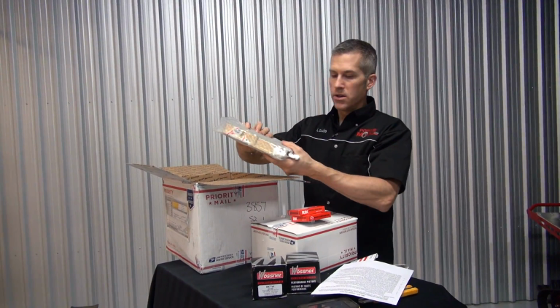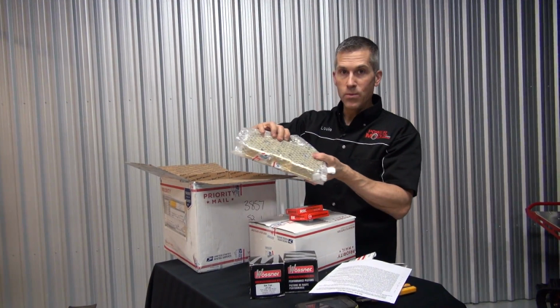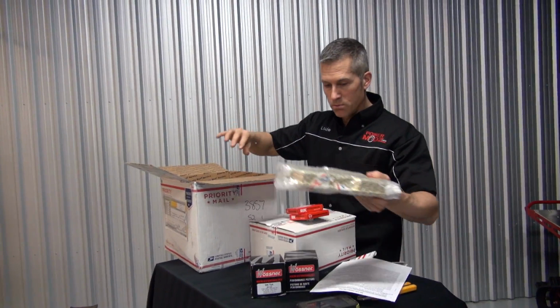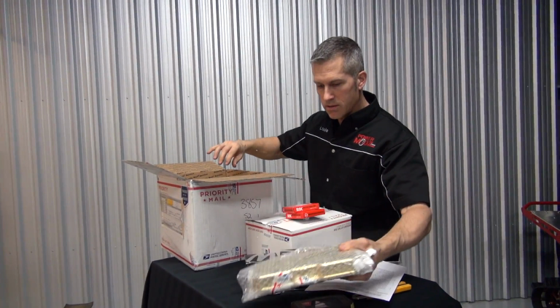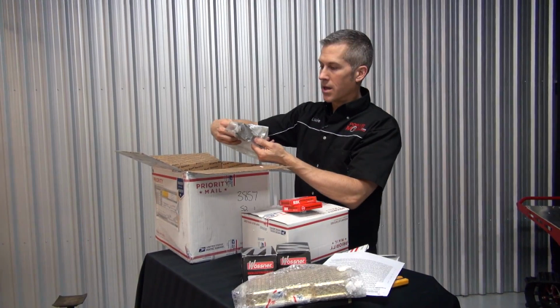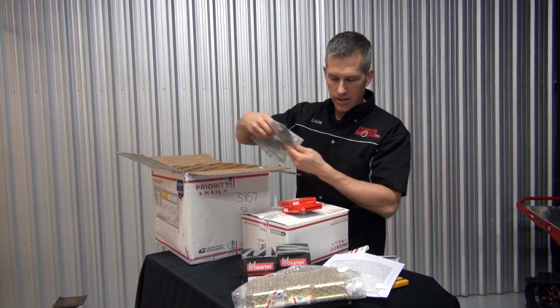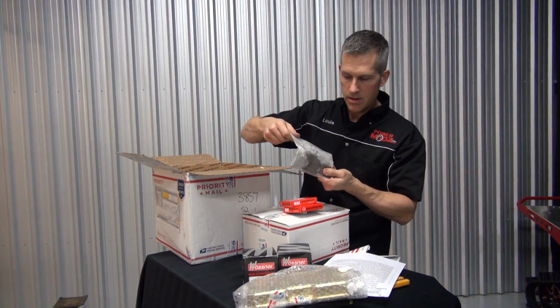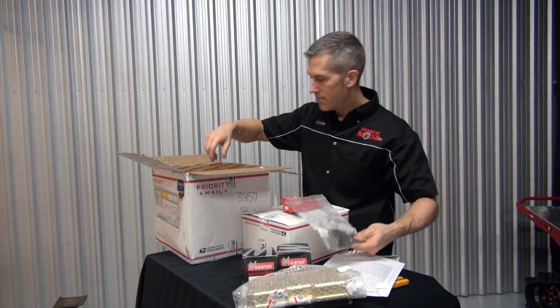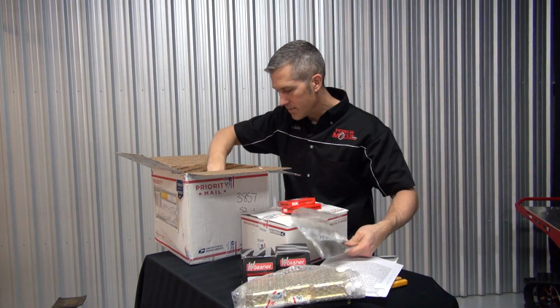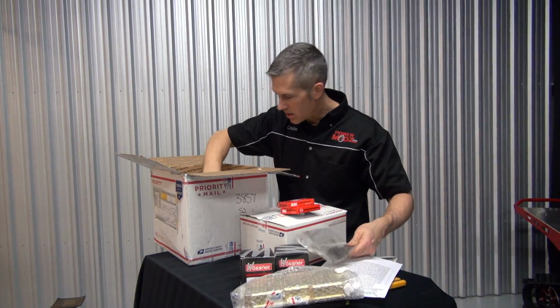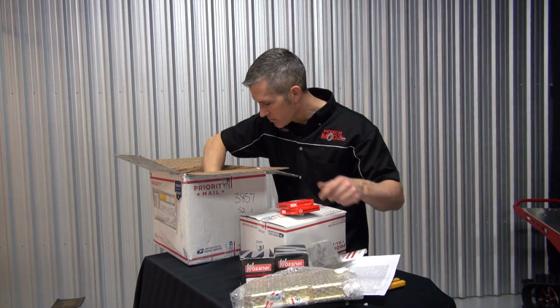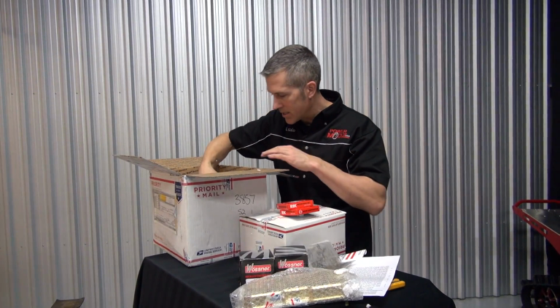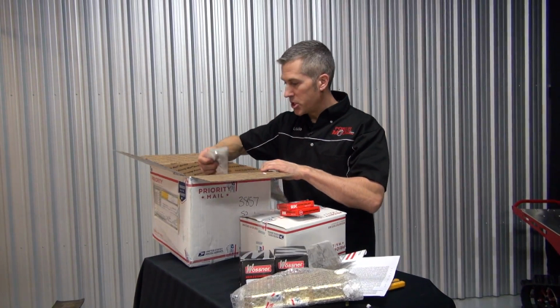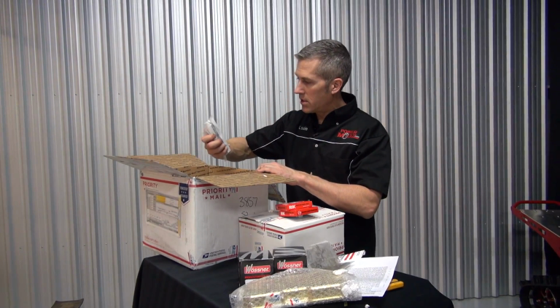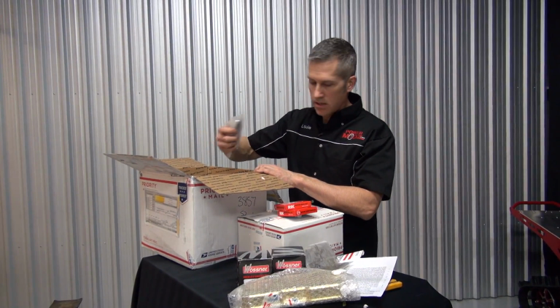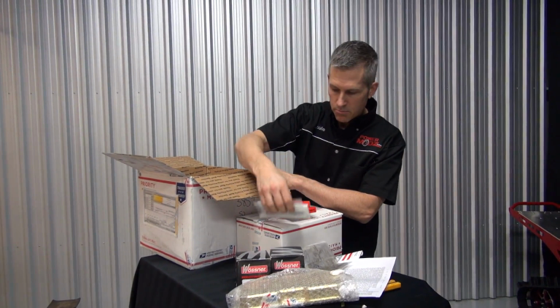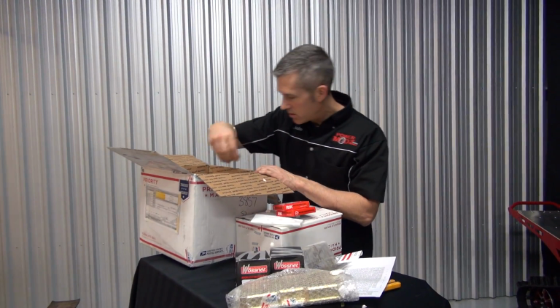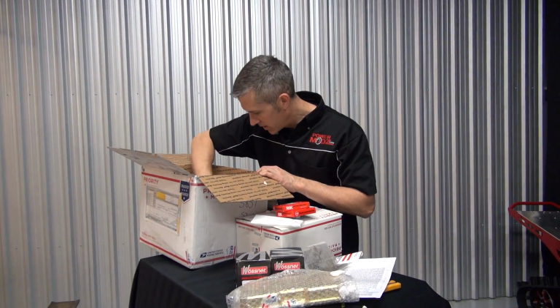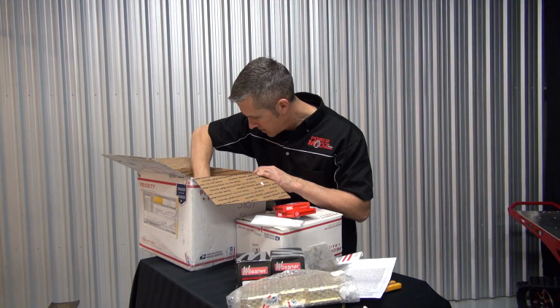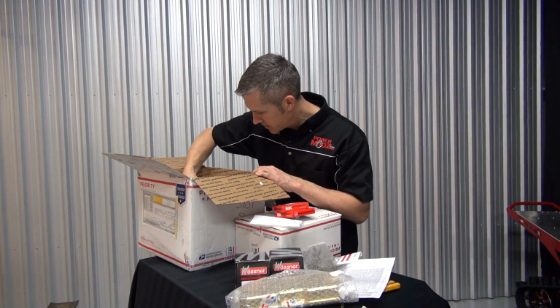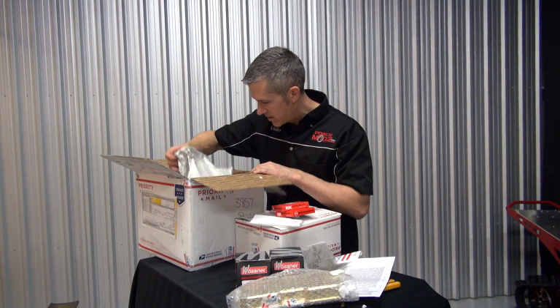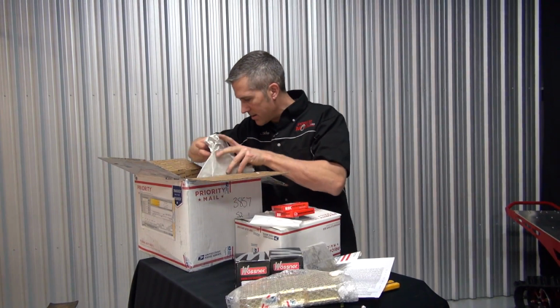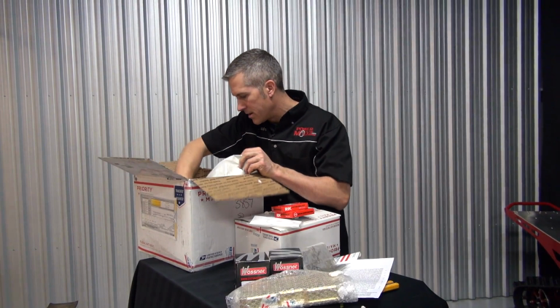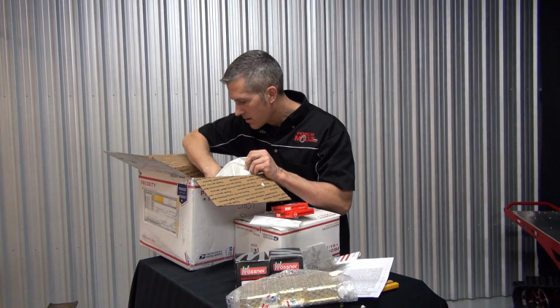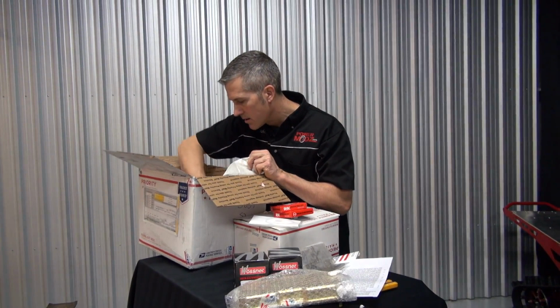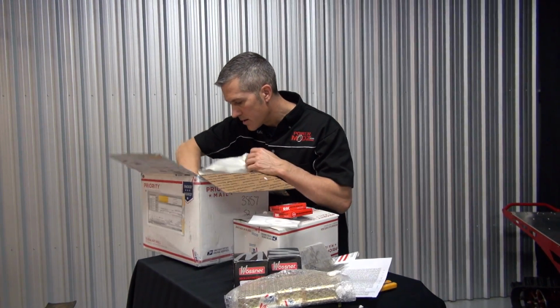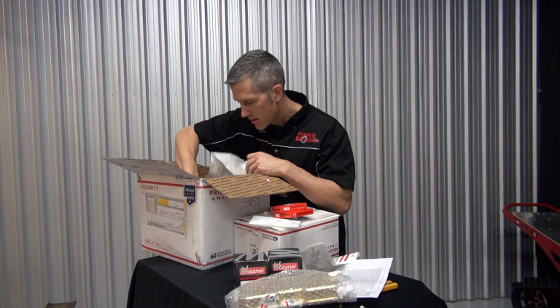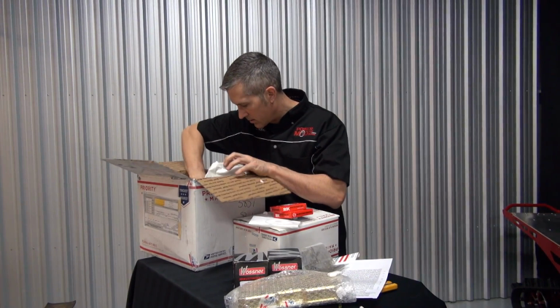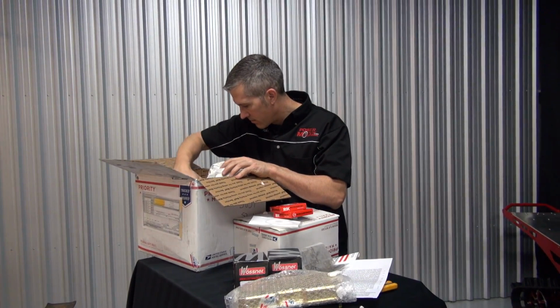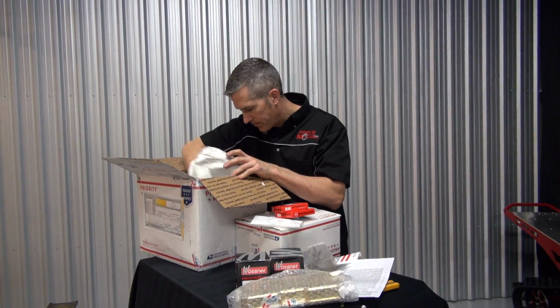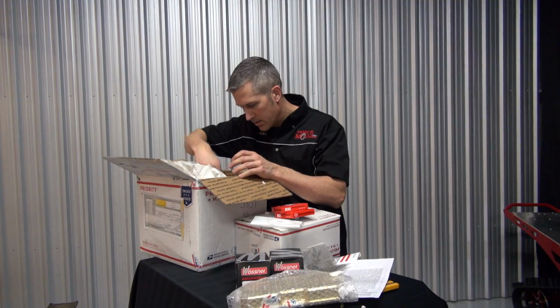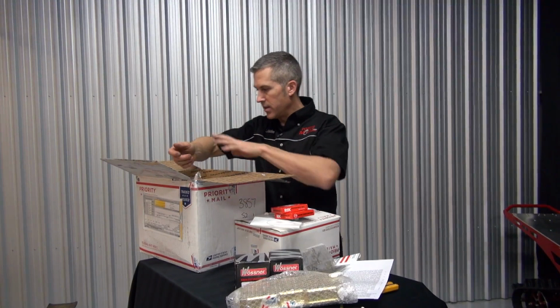New head with domes. Got my valves, my exhaust valves back. They had to be machined. Bunch of other little things in here.